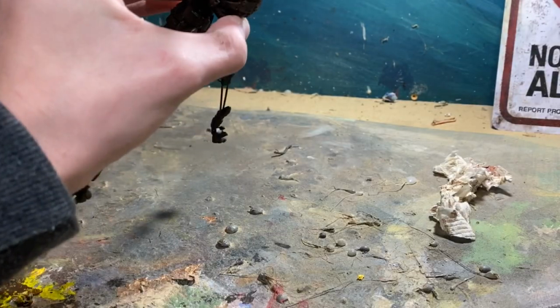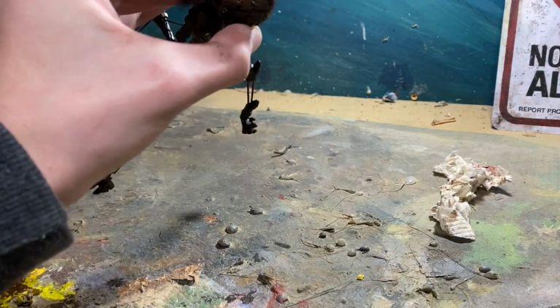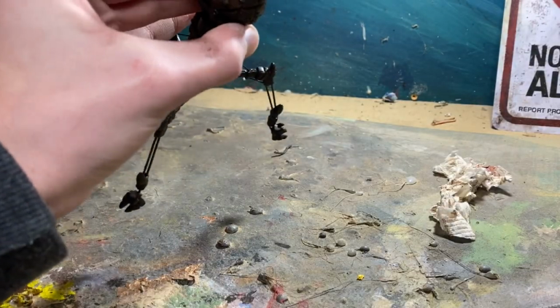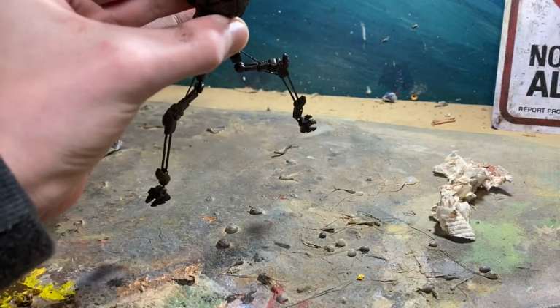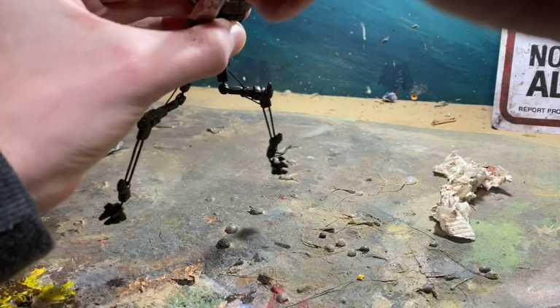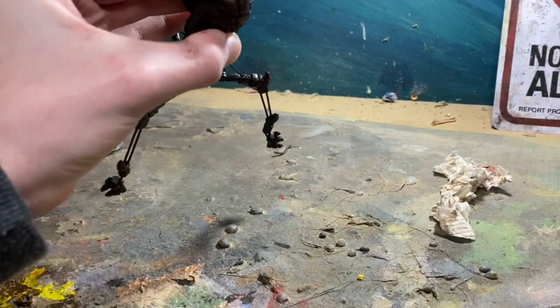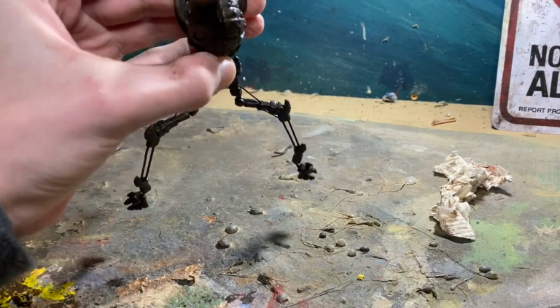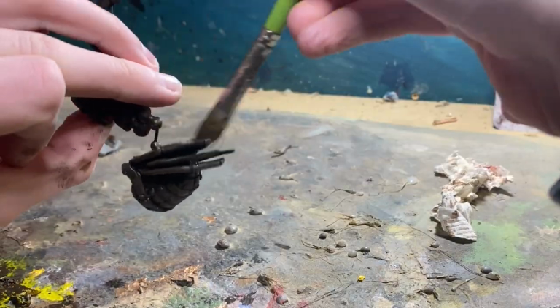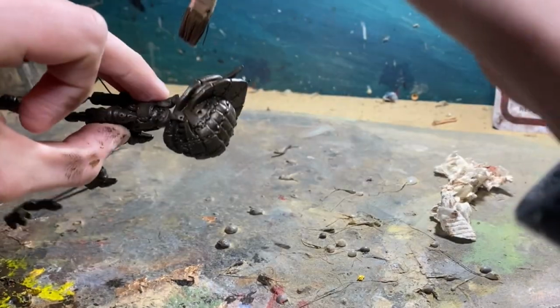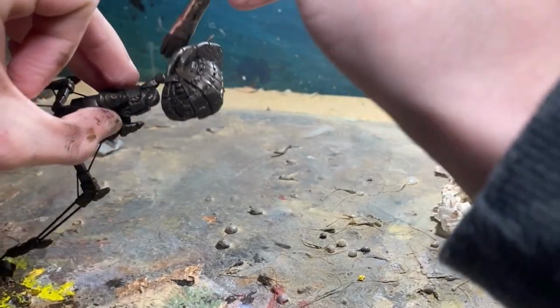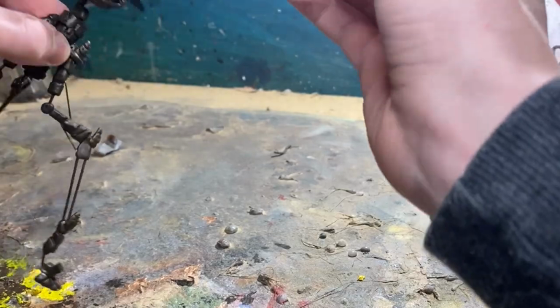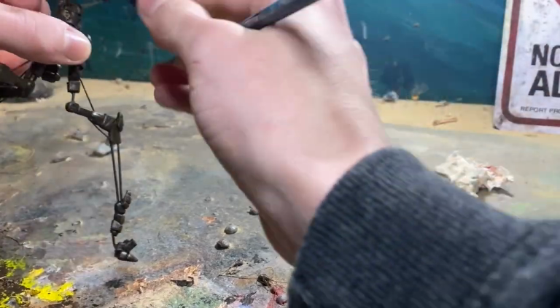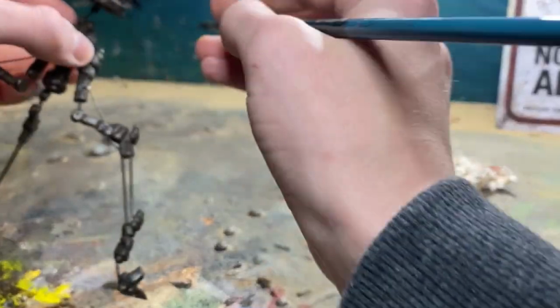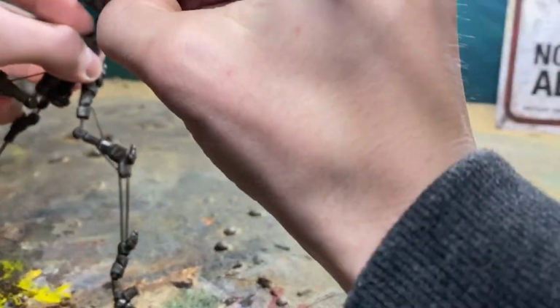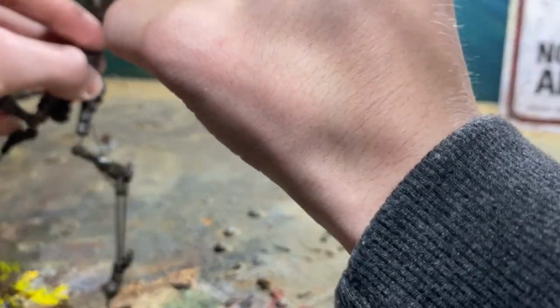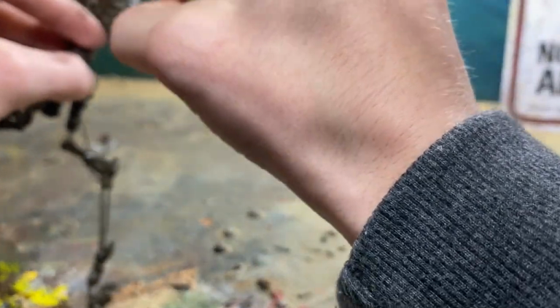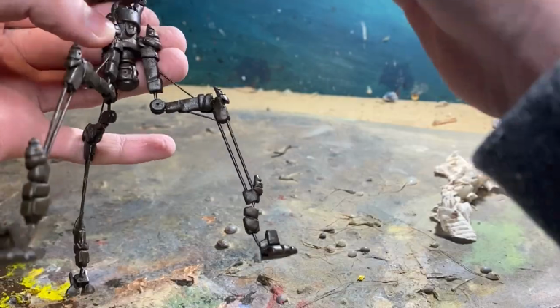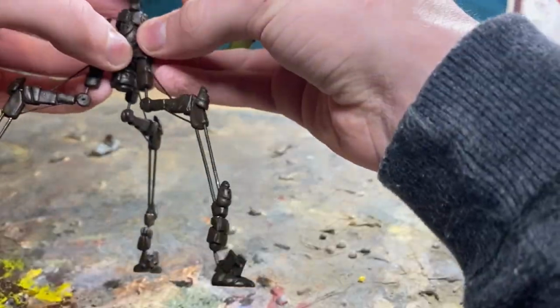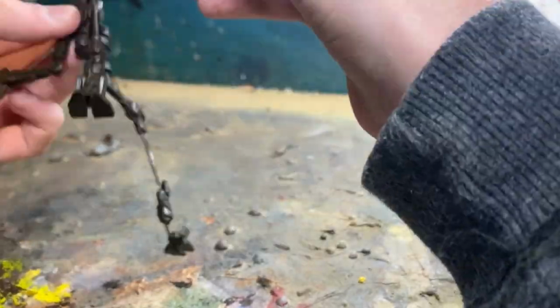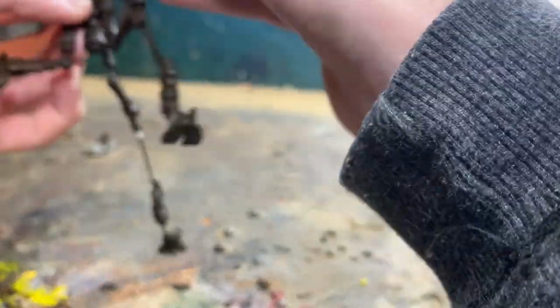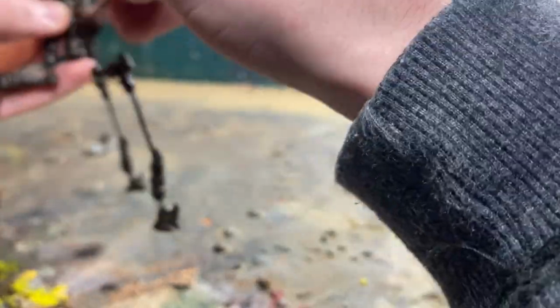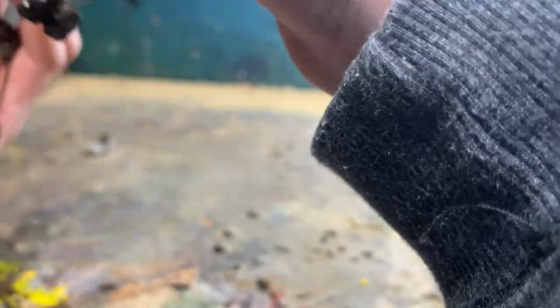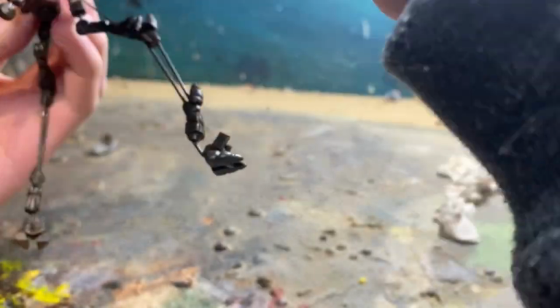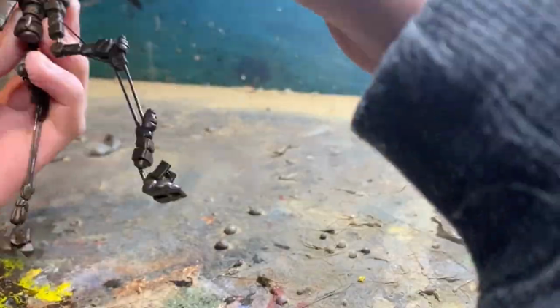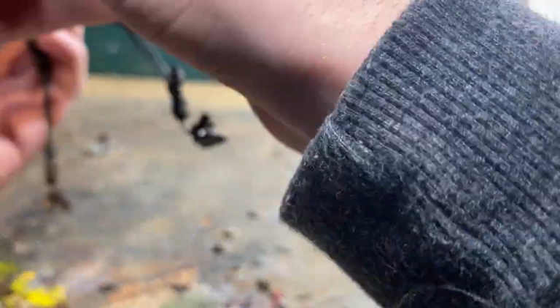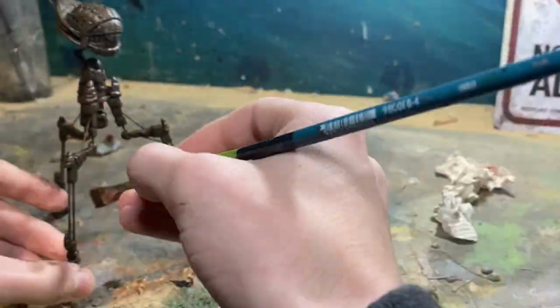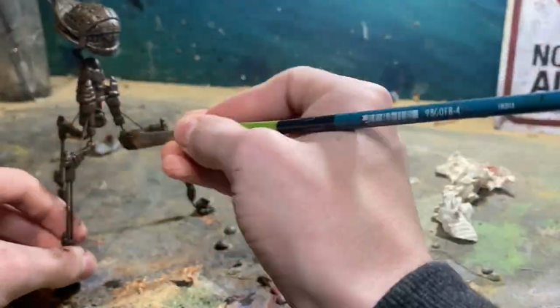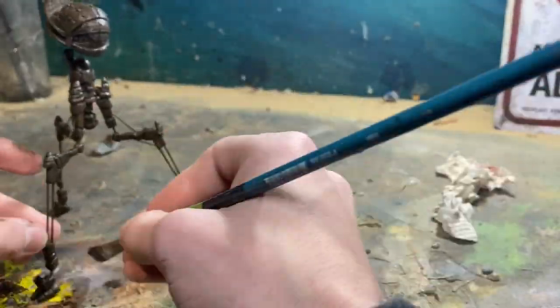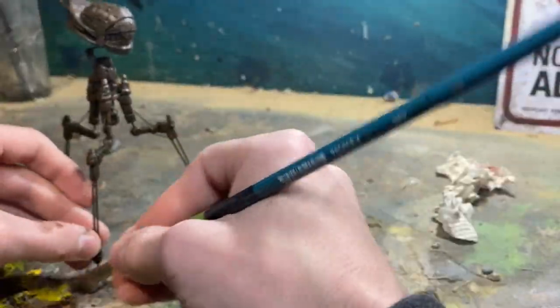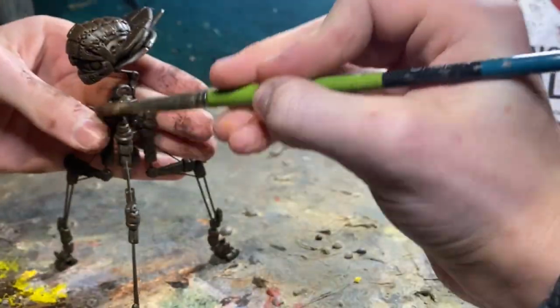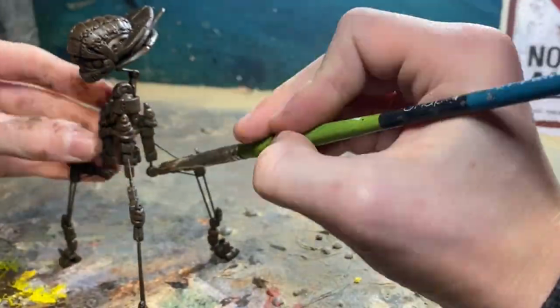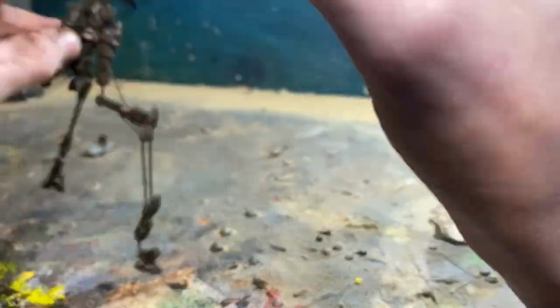After painting on the first coat, I'm going to dry brush a lighter bronze color onto them, and then I'm going to dry brush a little bit of silver on the edges. I'll paint the ribbons of death off camera, and then that's the tripod pretty much done.